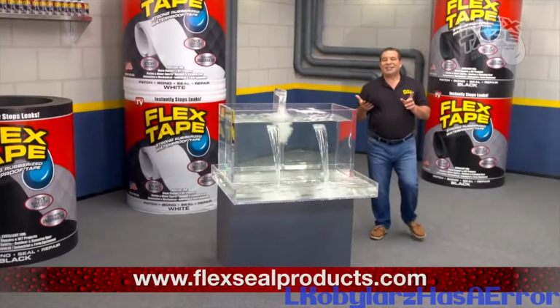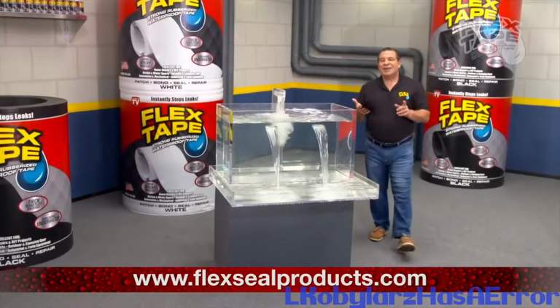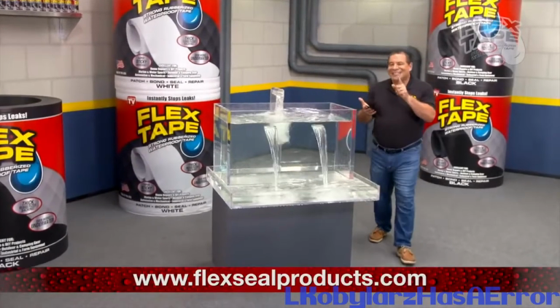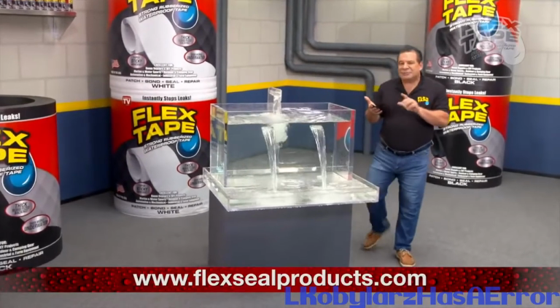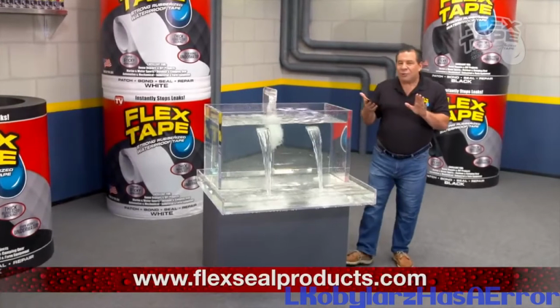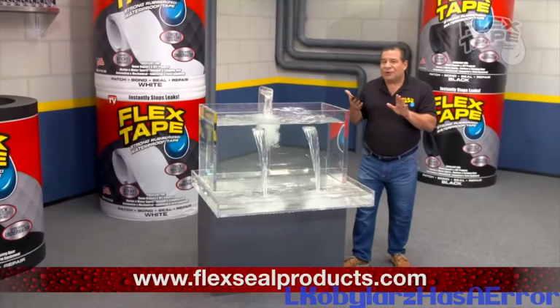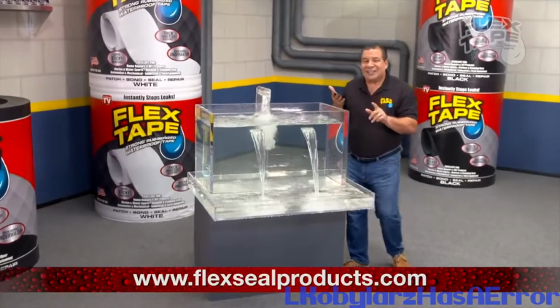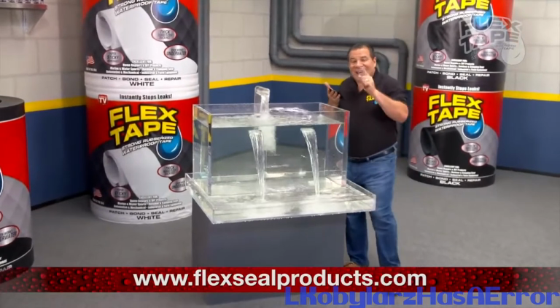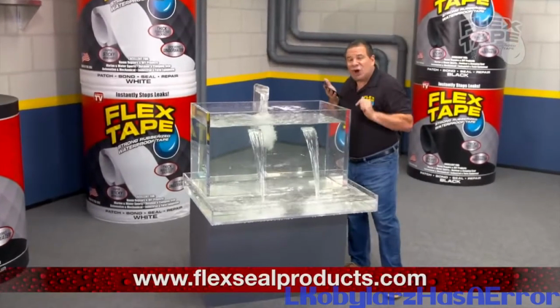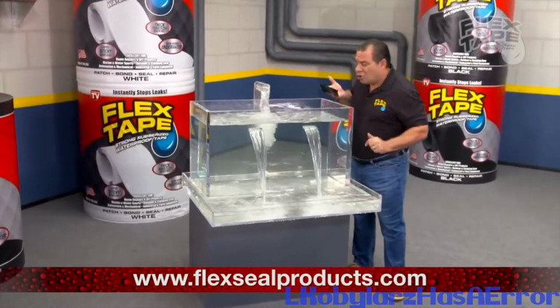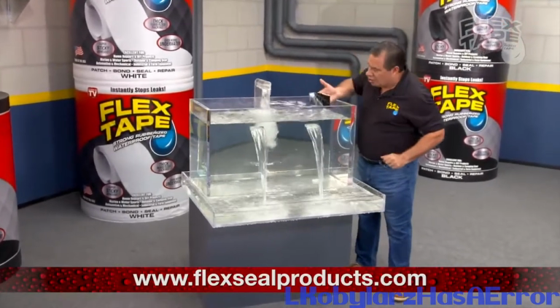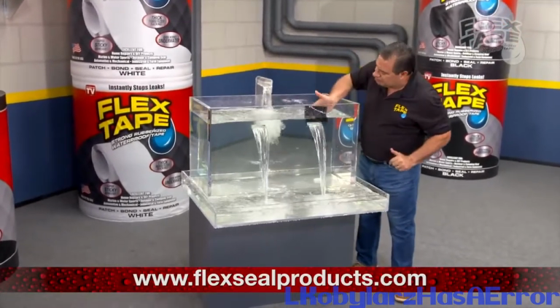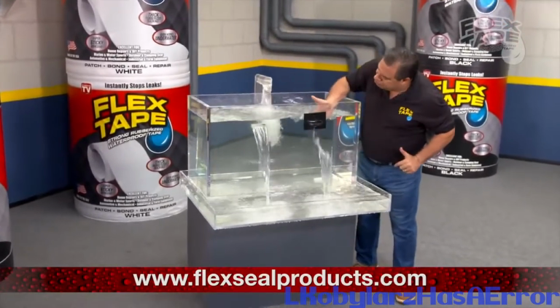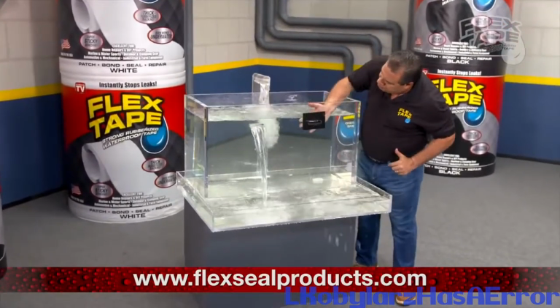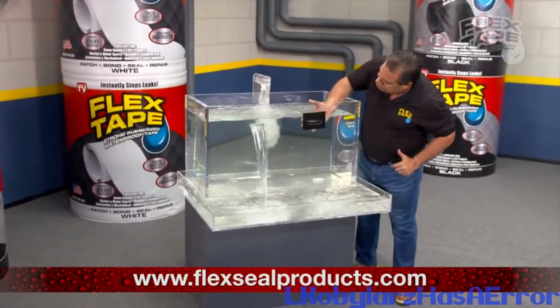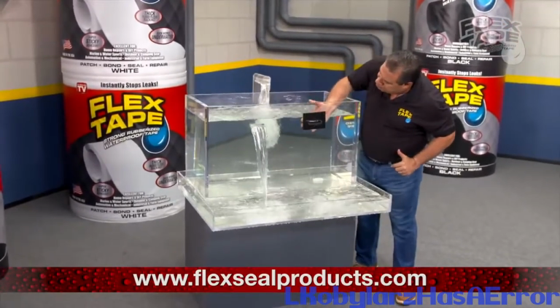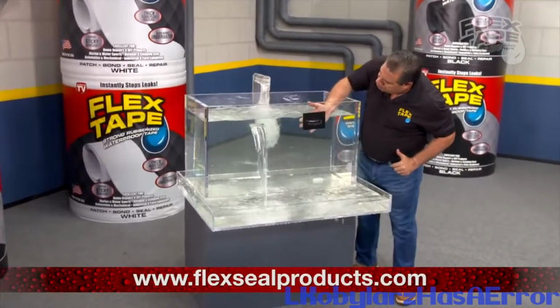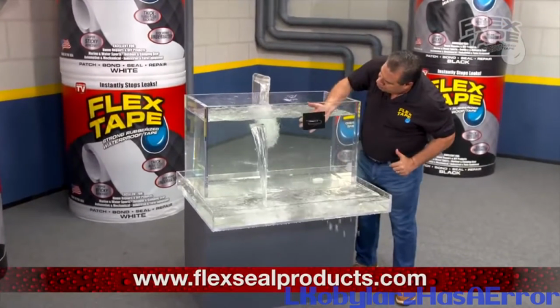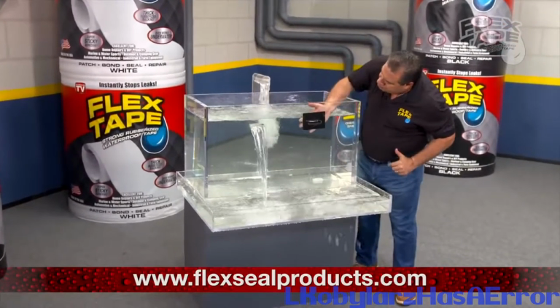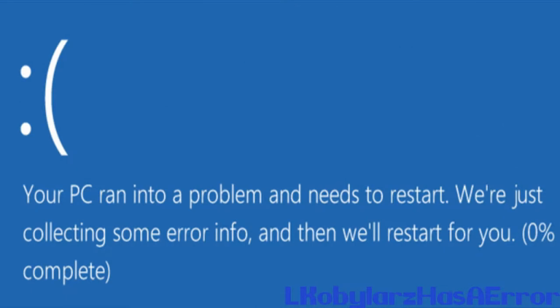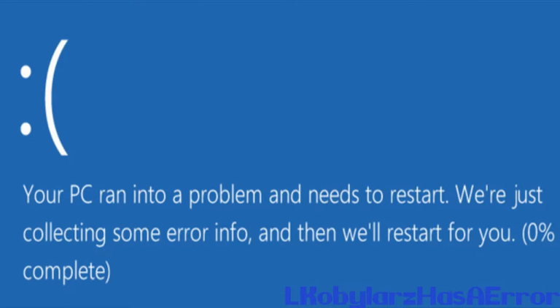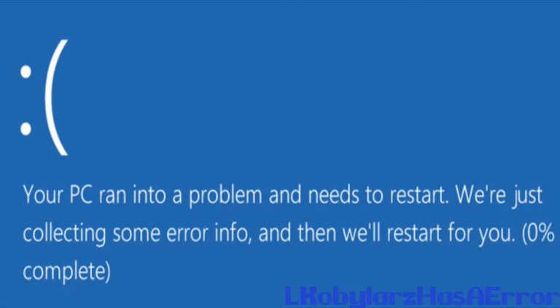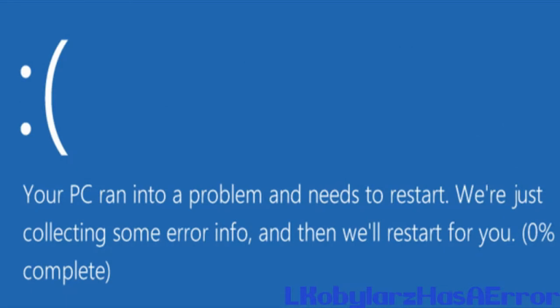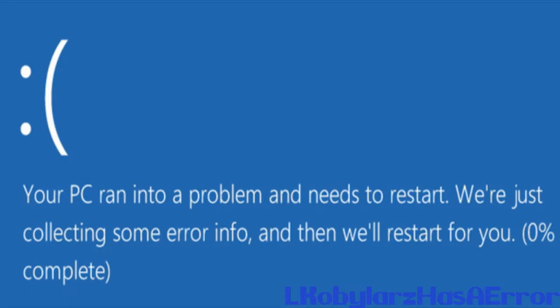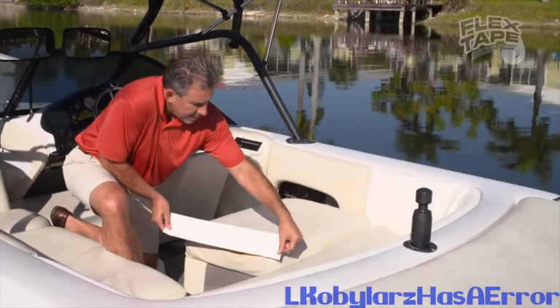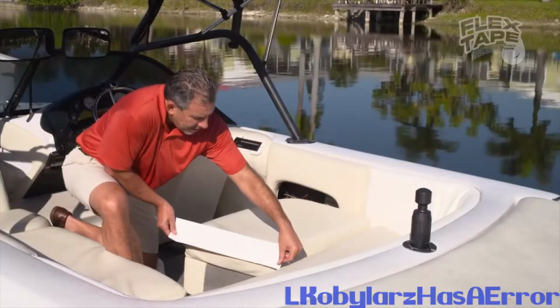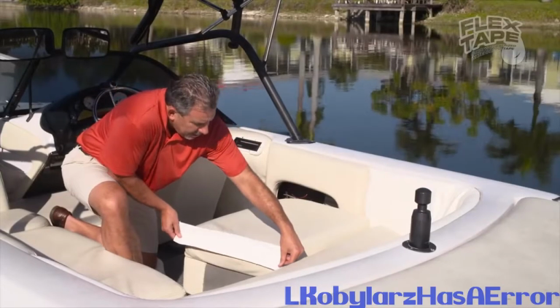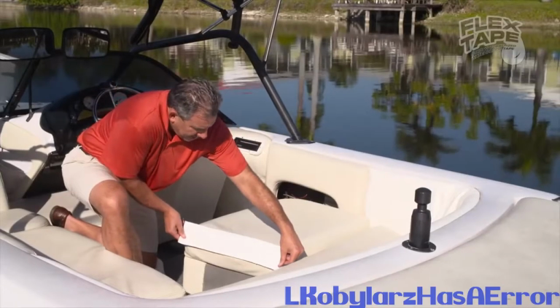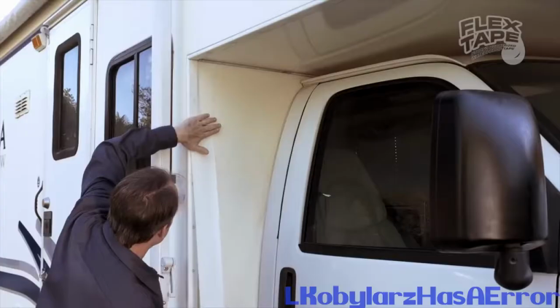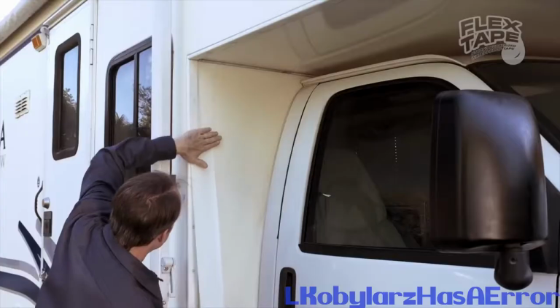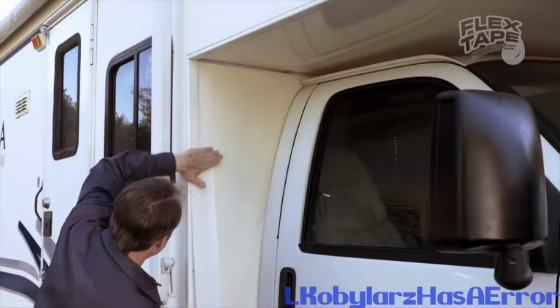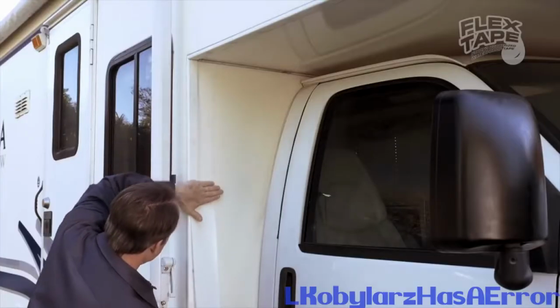Plus, Flex Tape's powerful adhesive power is so strong. Flex is perfect for marine, campers, and RVs.